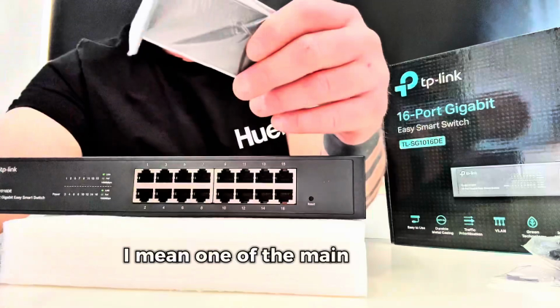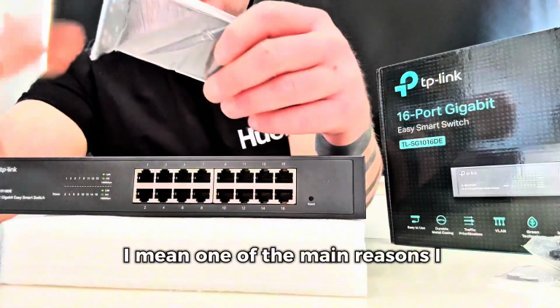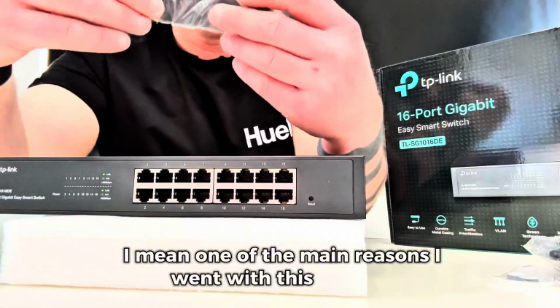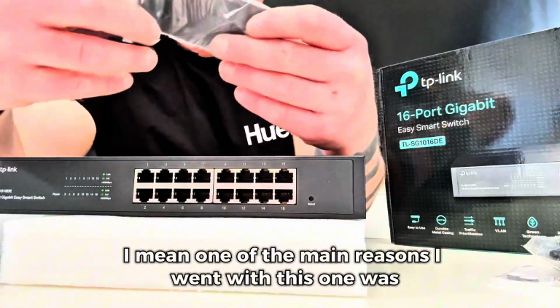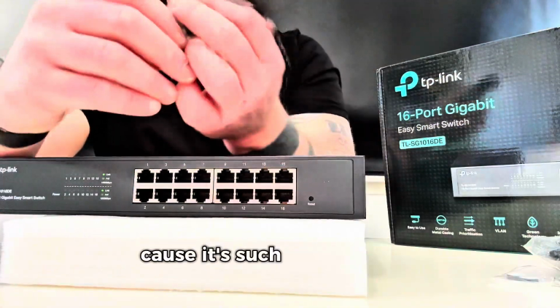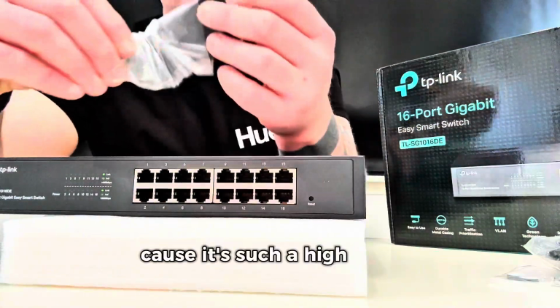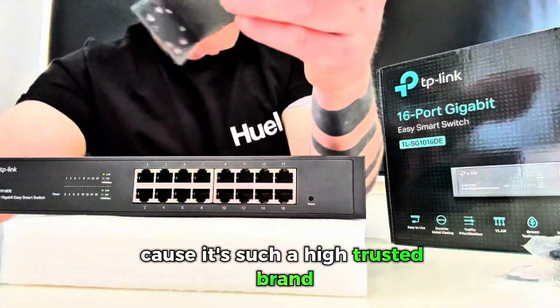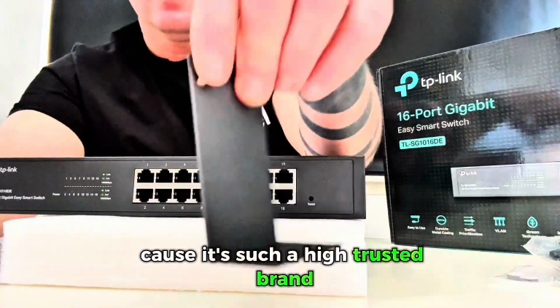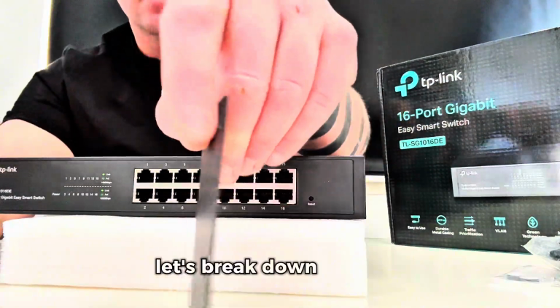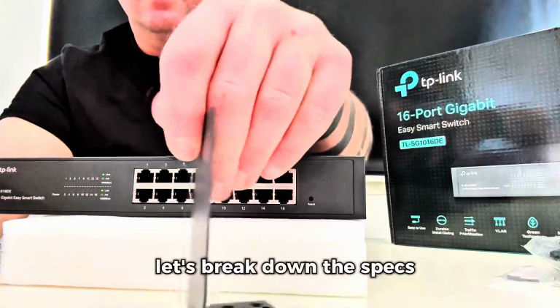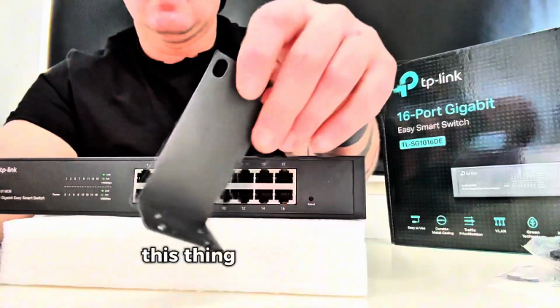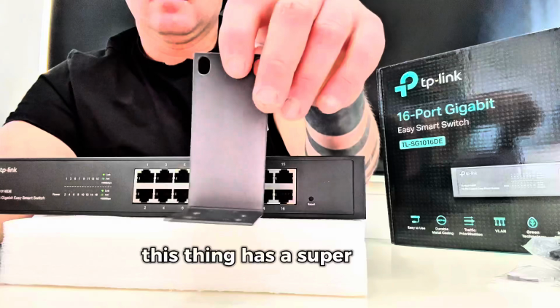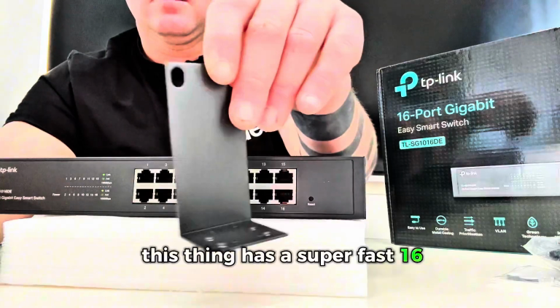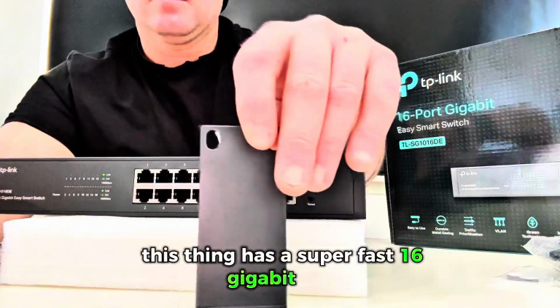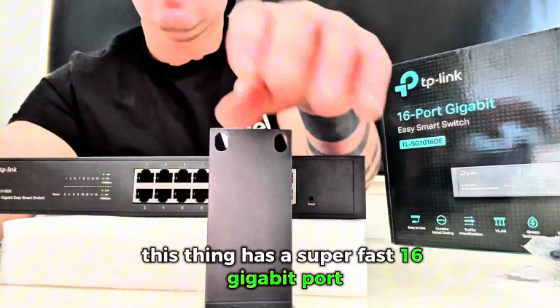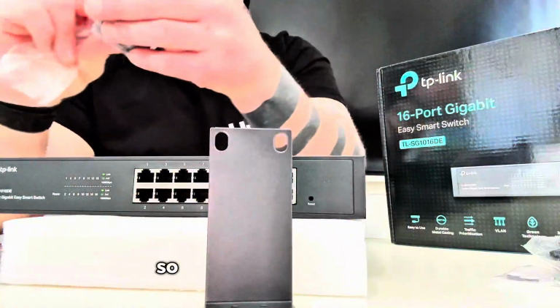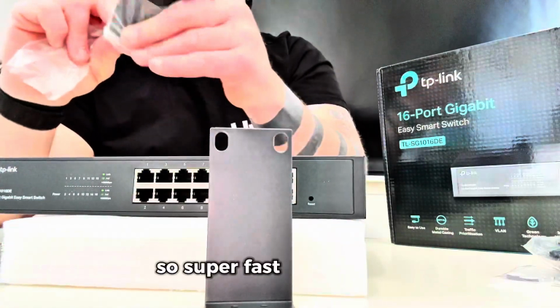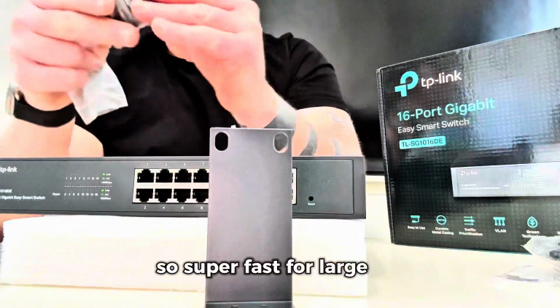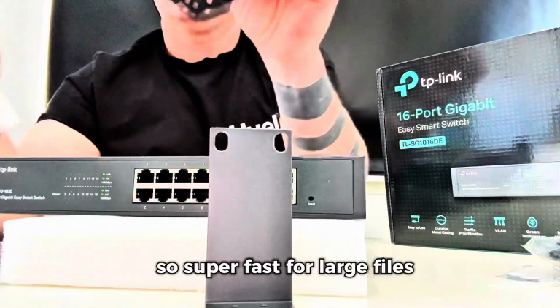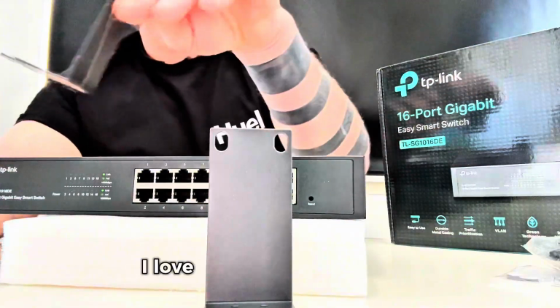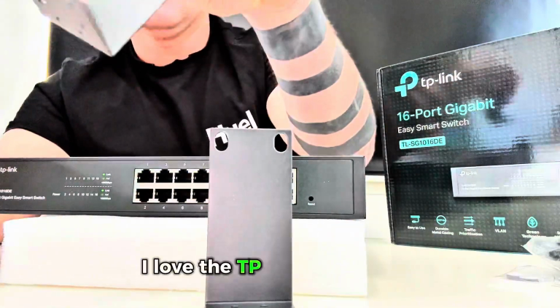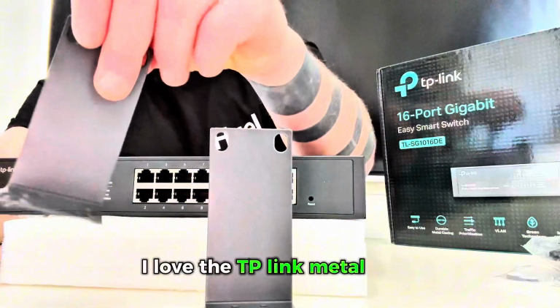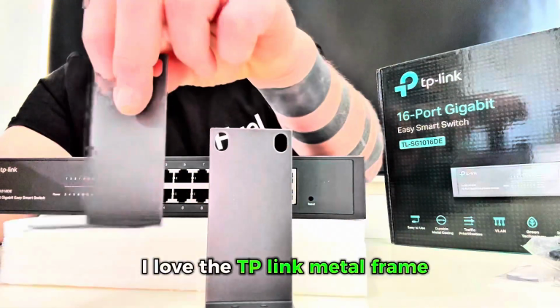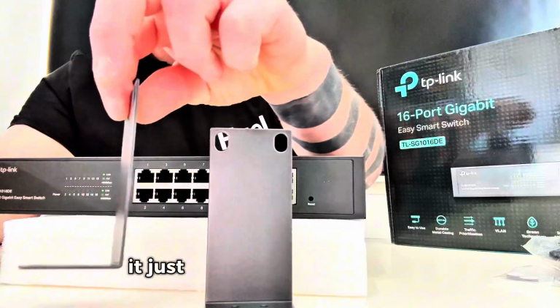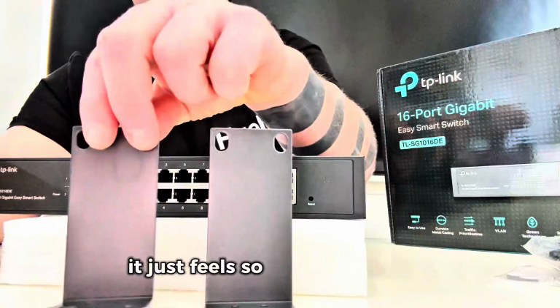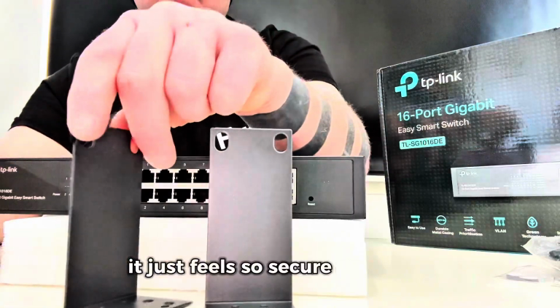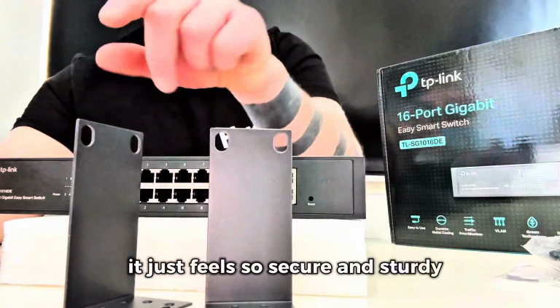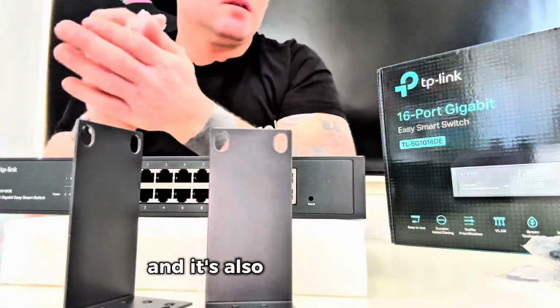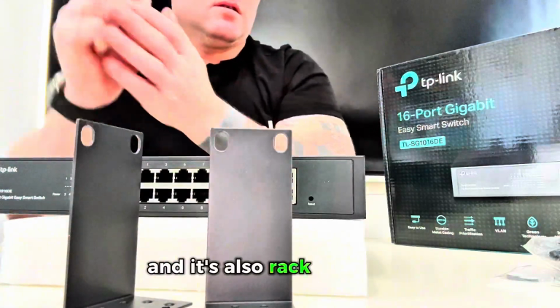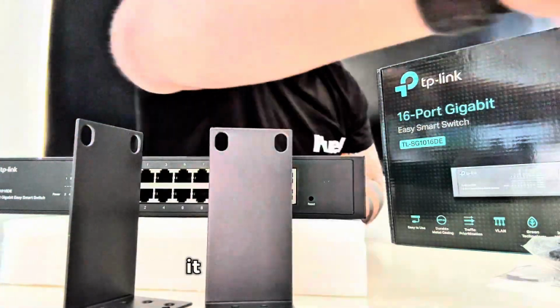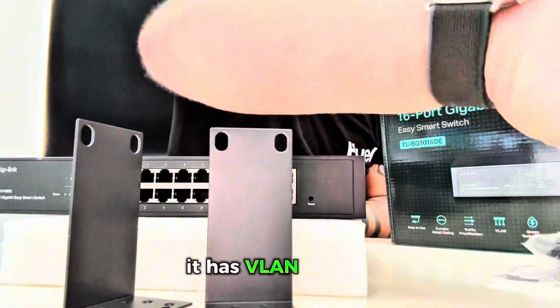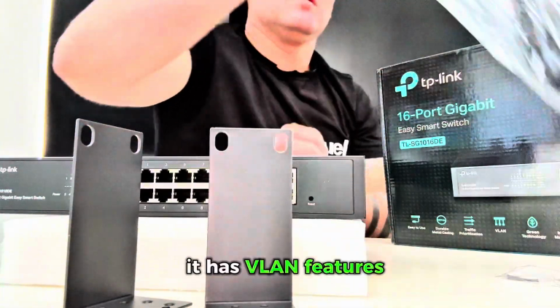One of the main reasons I went with this one was because it's such a highly trusted brand. Let's break down the specs: it has 16 gigabit ports — super fast for large files. I love the TP-Link metal frame; it just feels so secure and sturdy, and it's also rack-mountable.